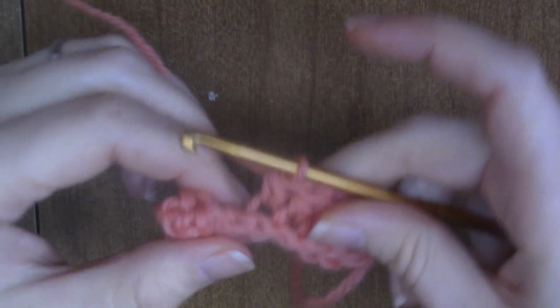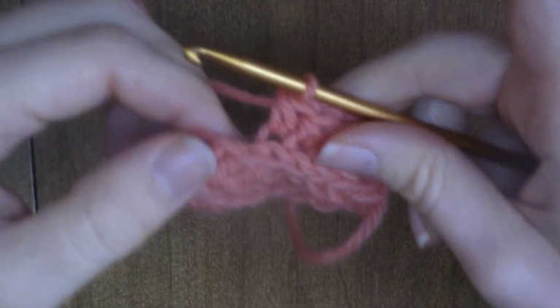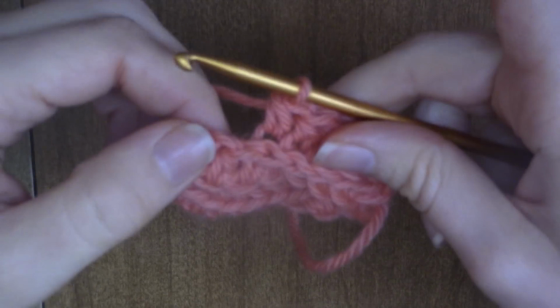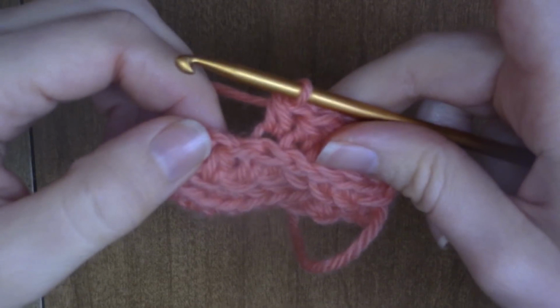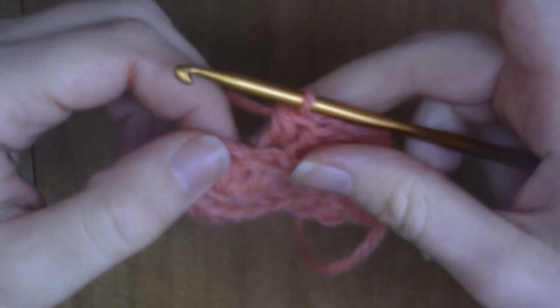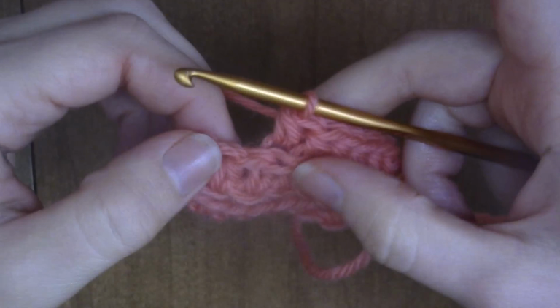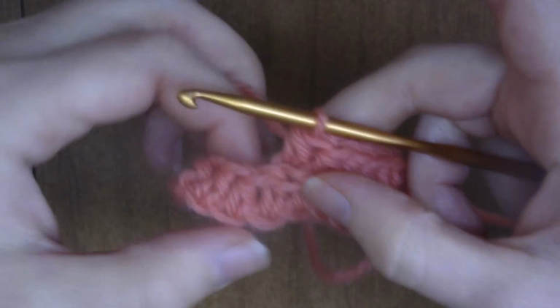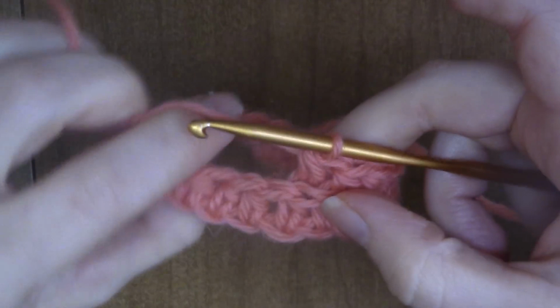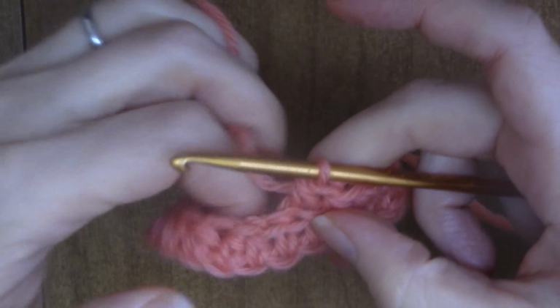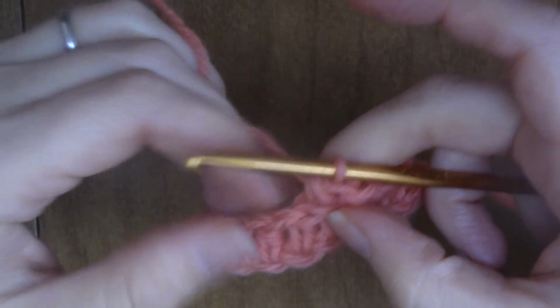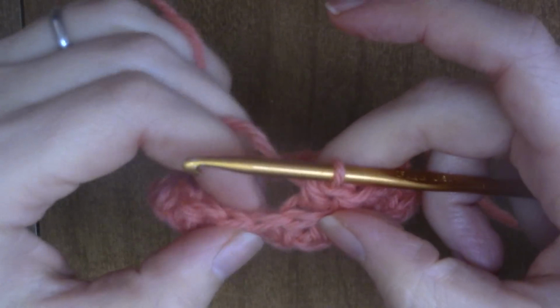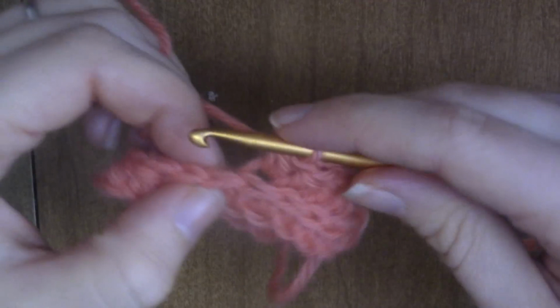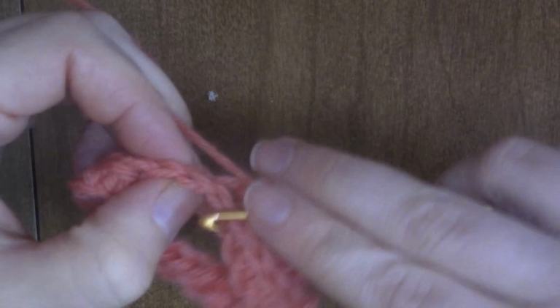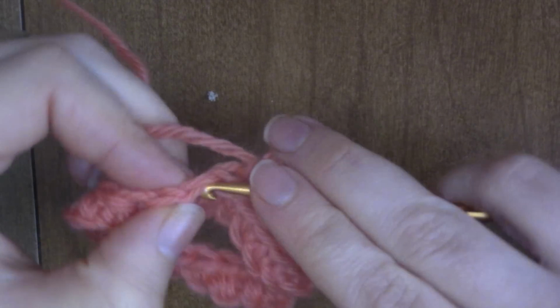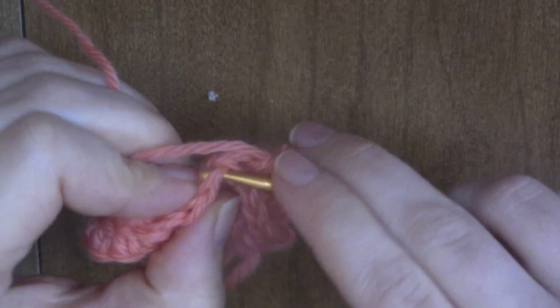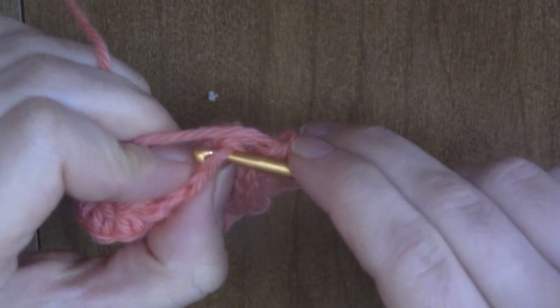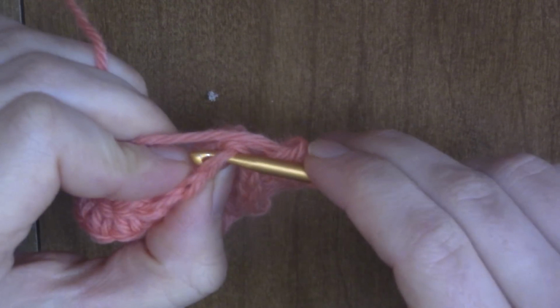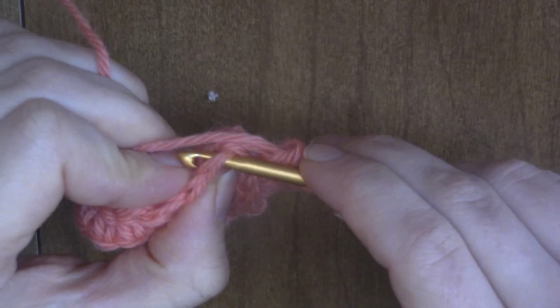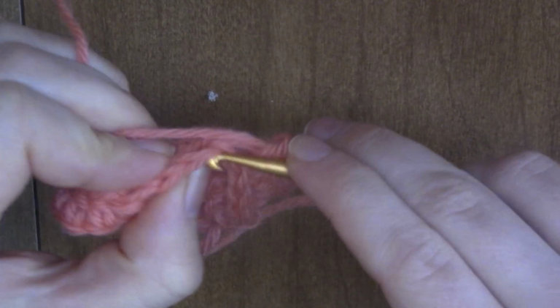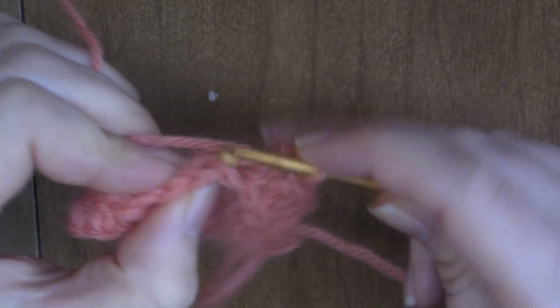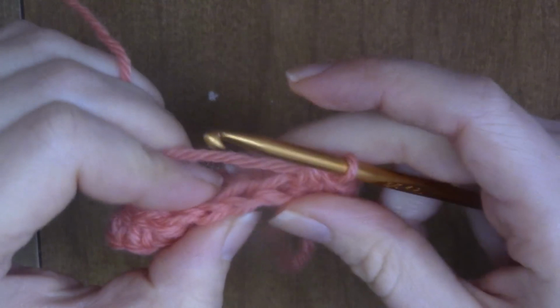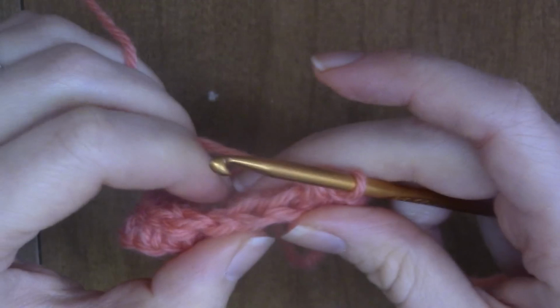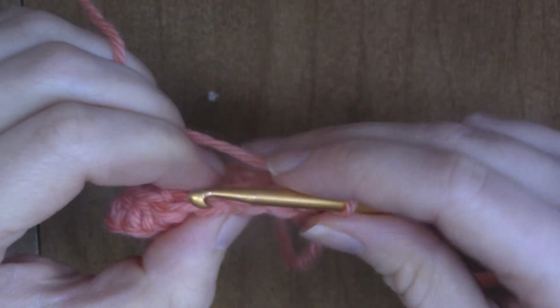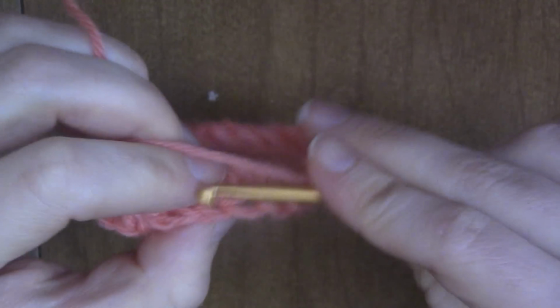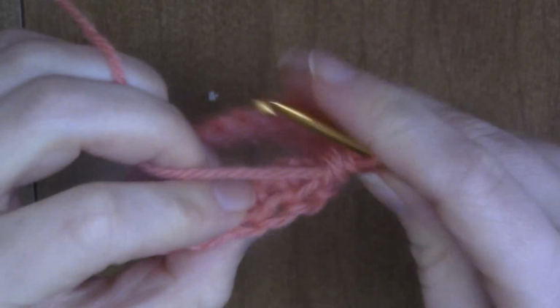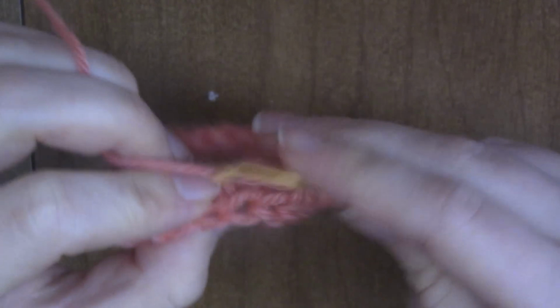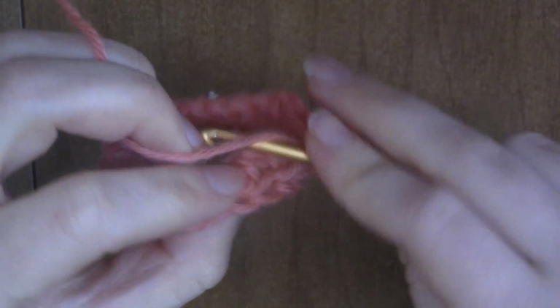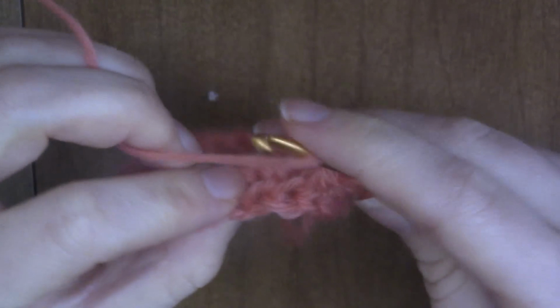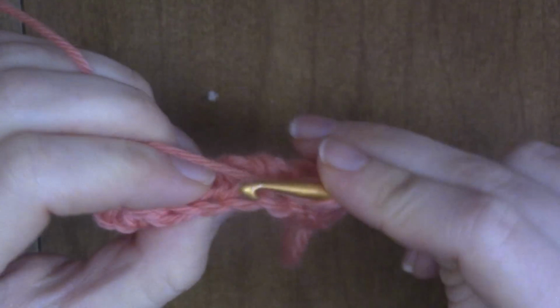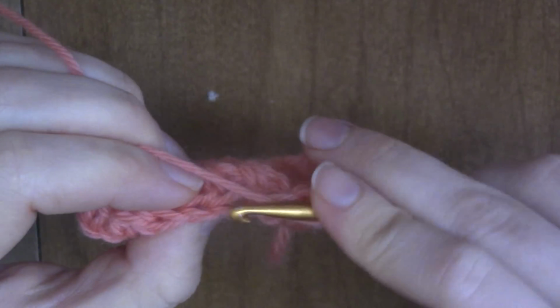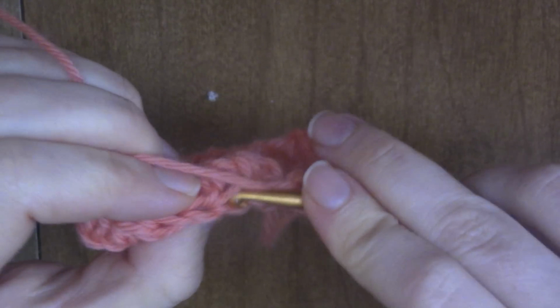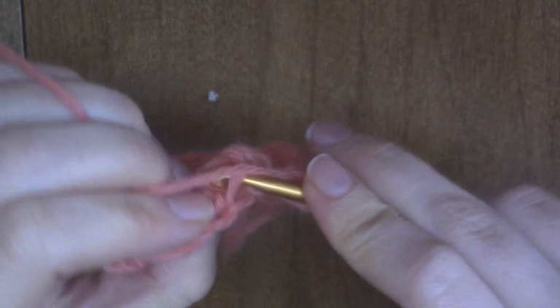Let me show you that really up close. Normally I would go through here into a stitch, but I'm turning it and going through here instead.